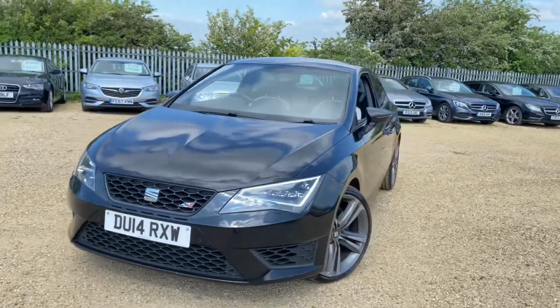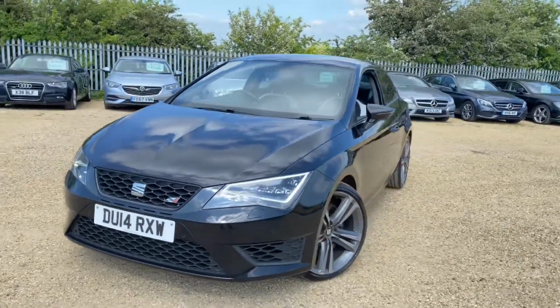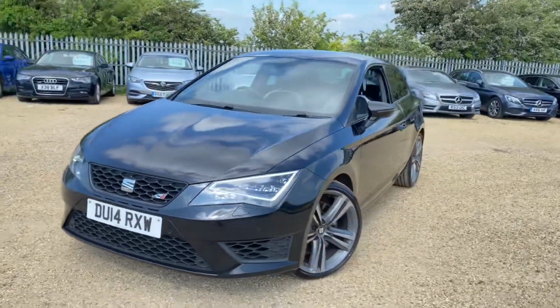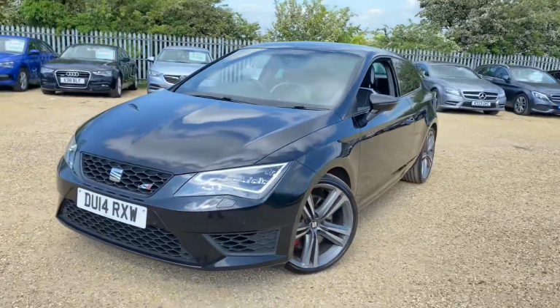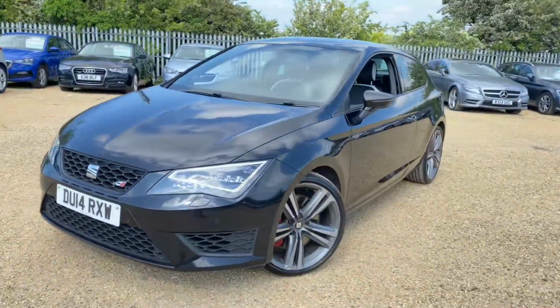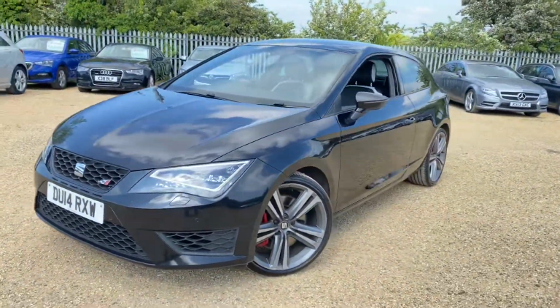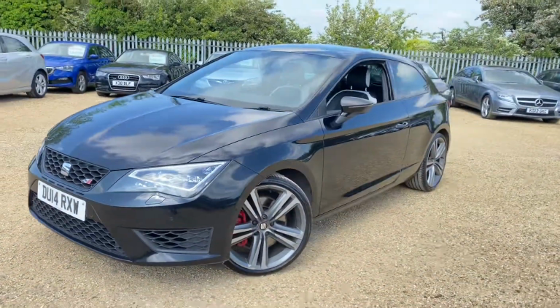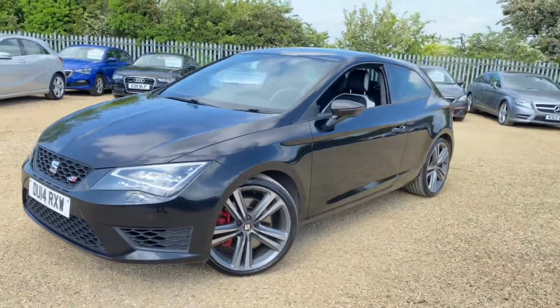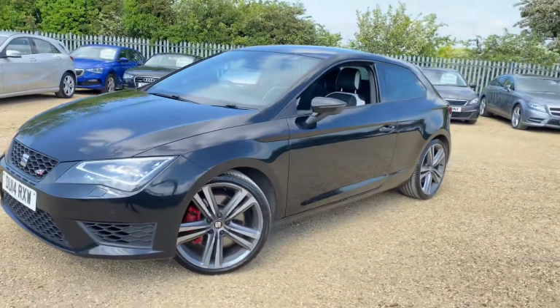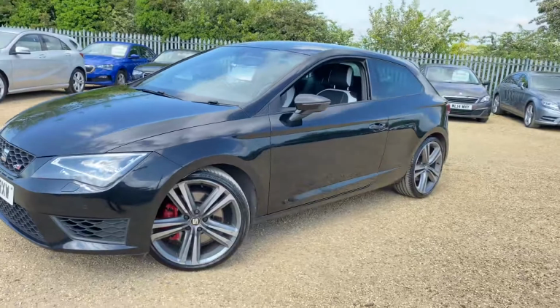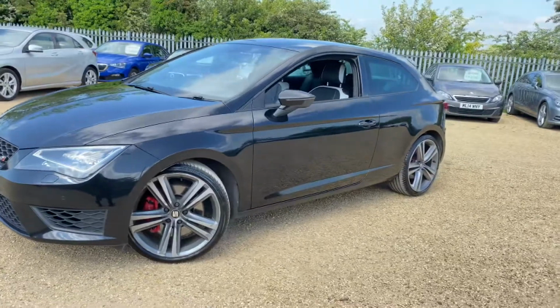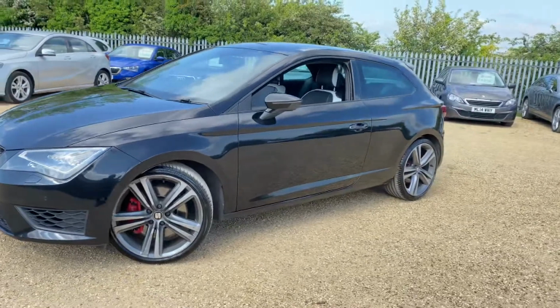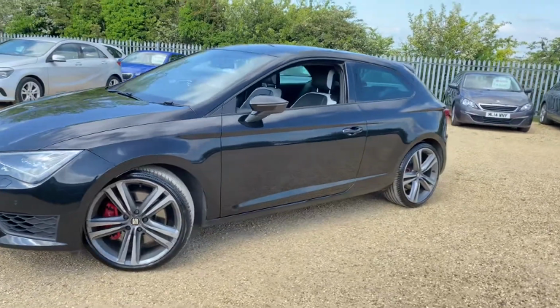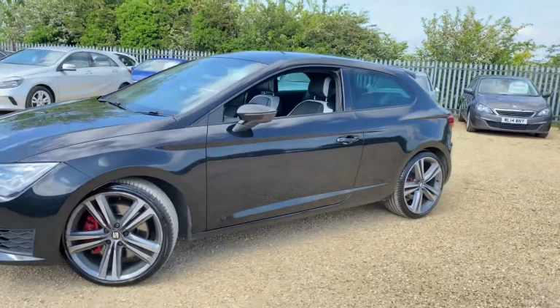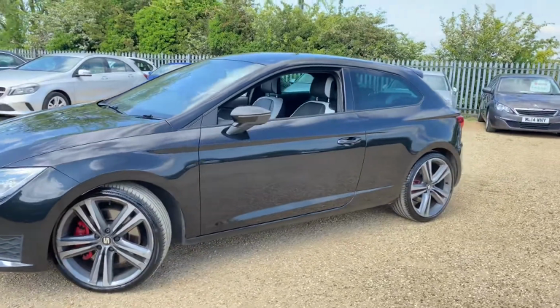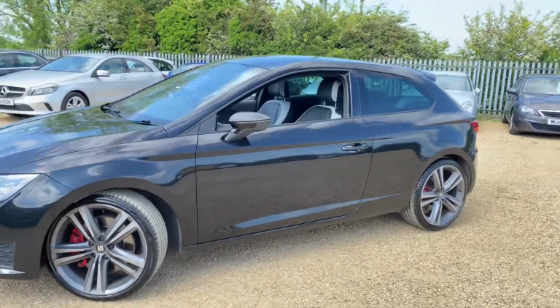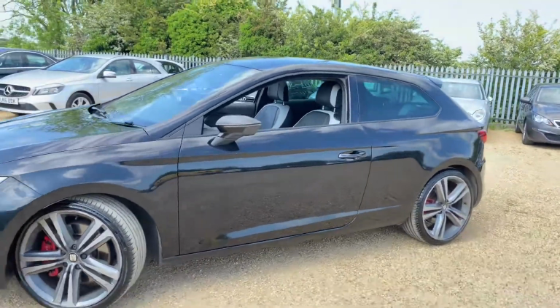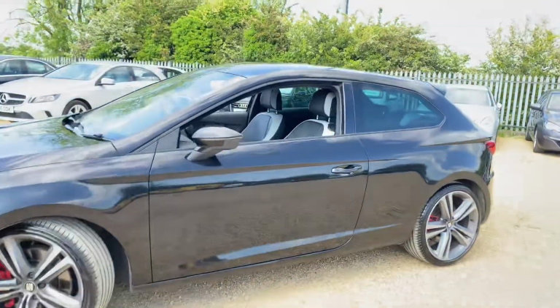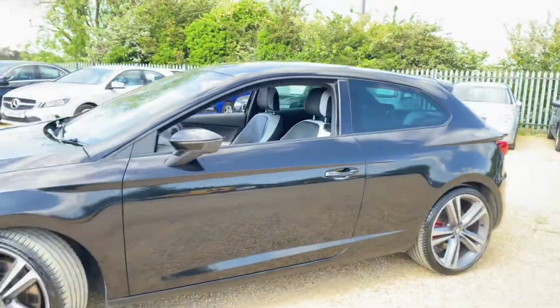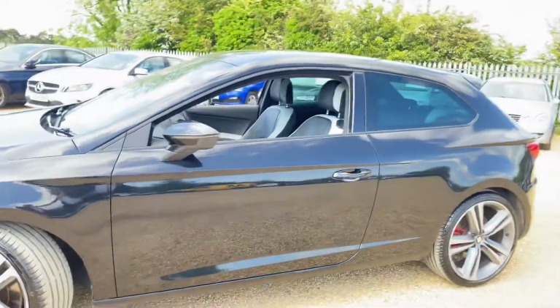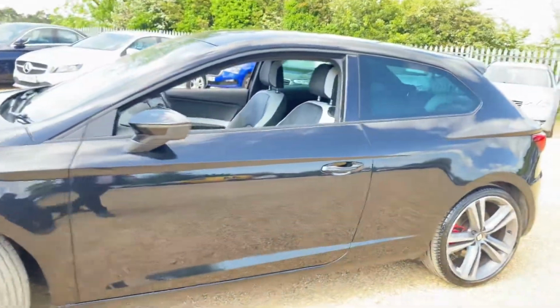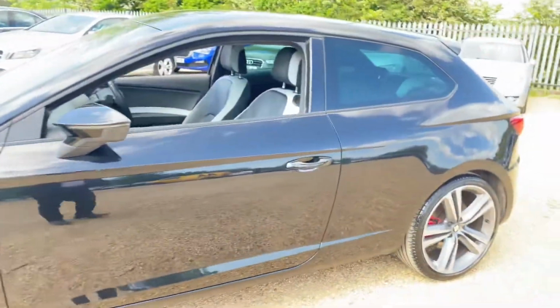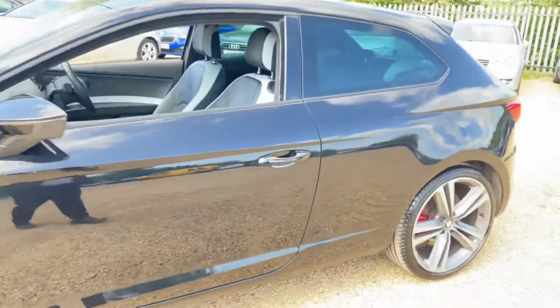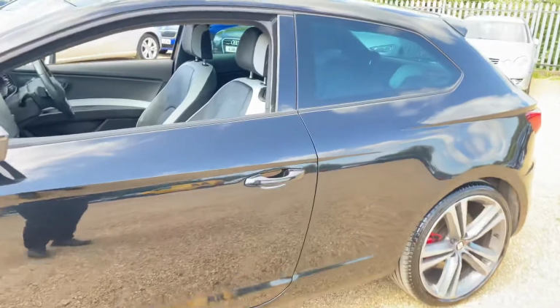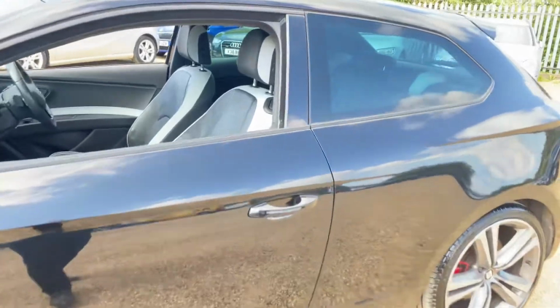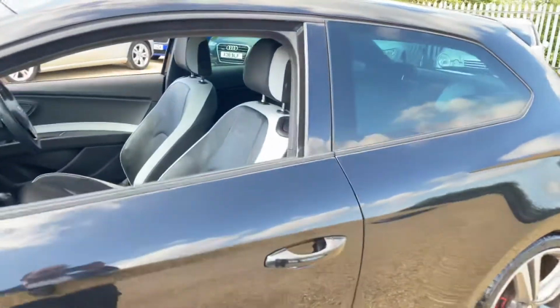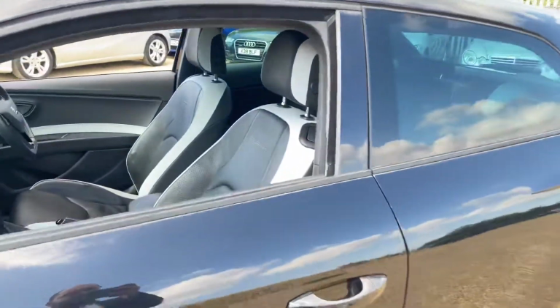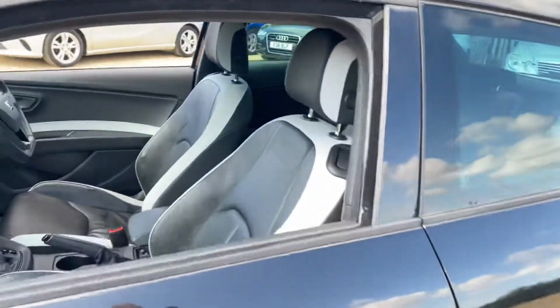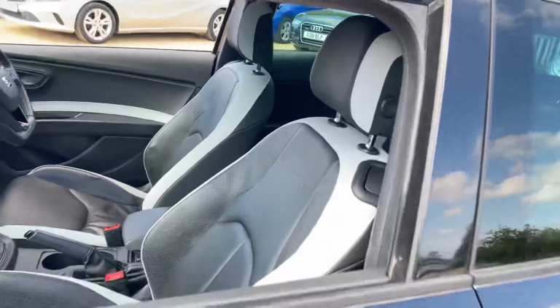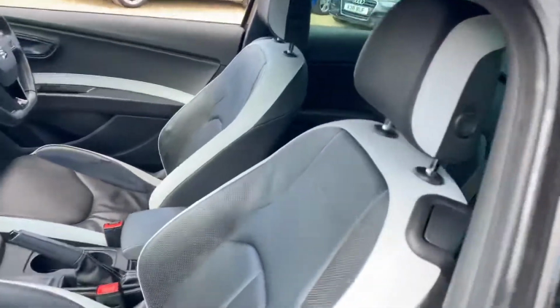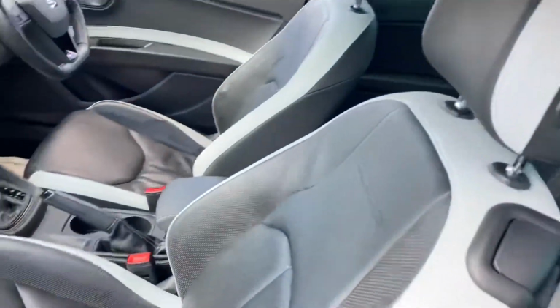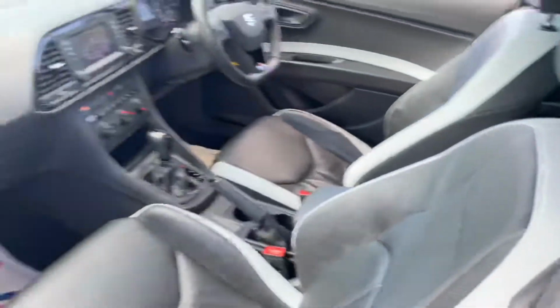Hello and welcome to CarFirm. Today we have our 2014 Seat Leon Cupra 280 and we're going to have a quick walk around this car, have a look at its general condition and some of its features.